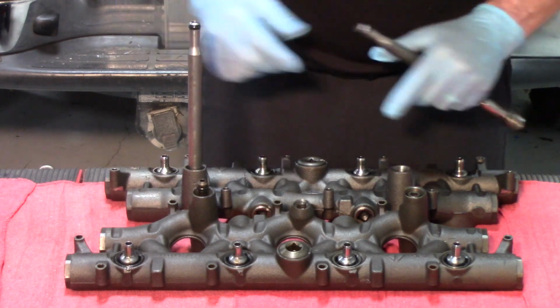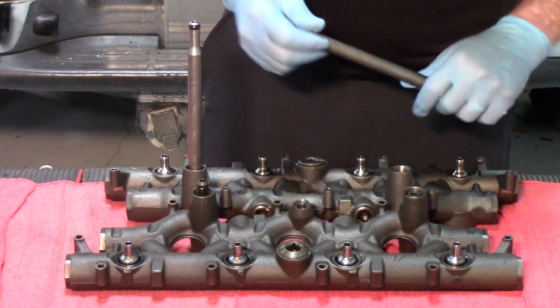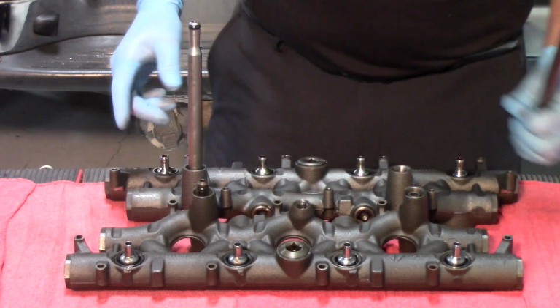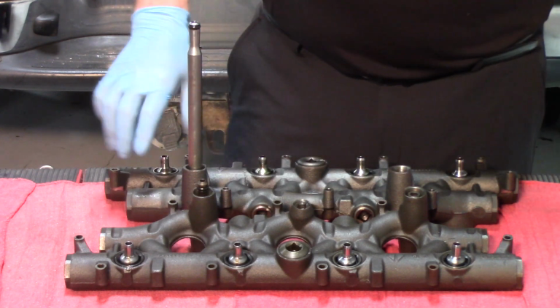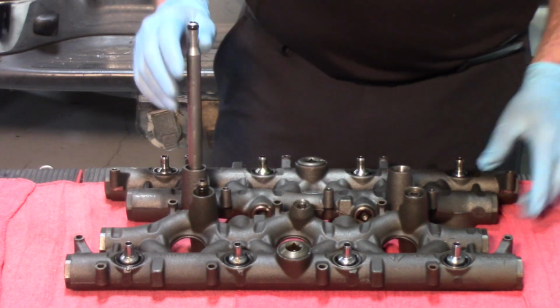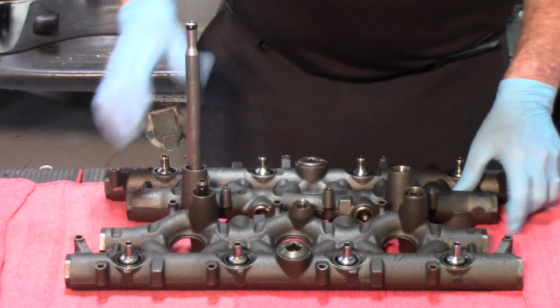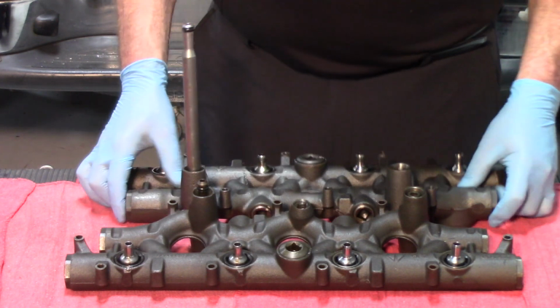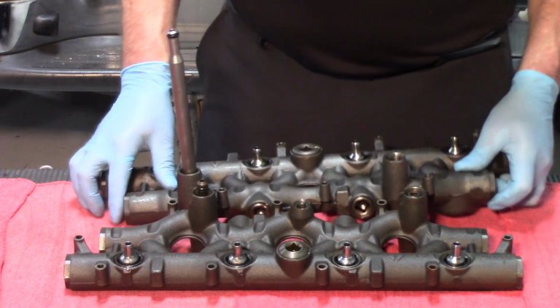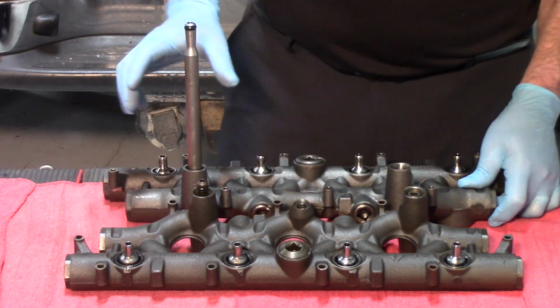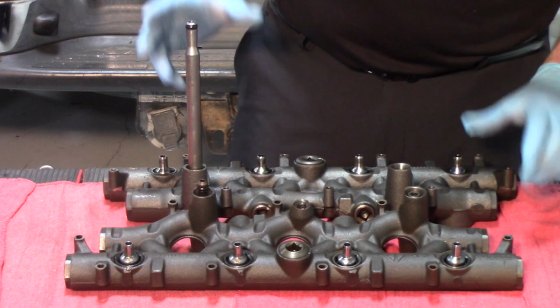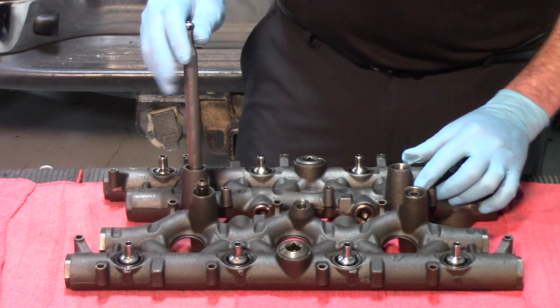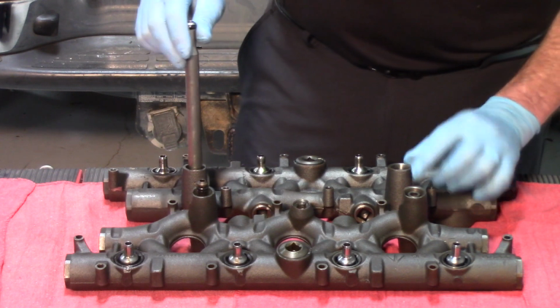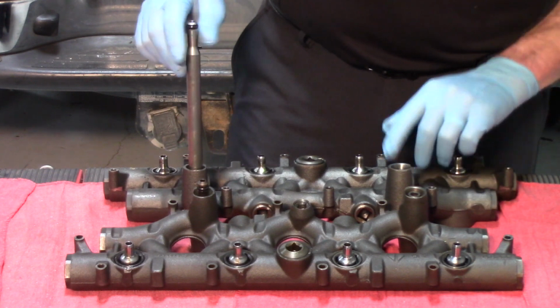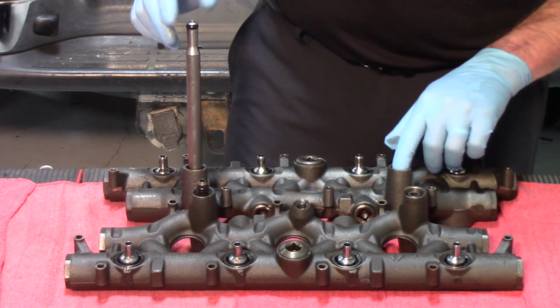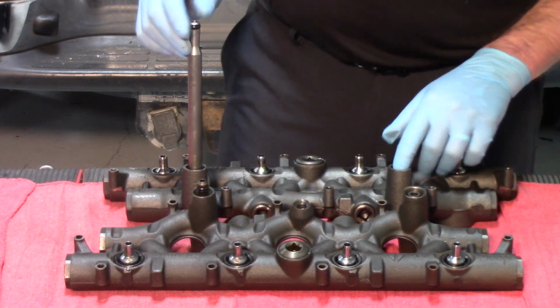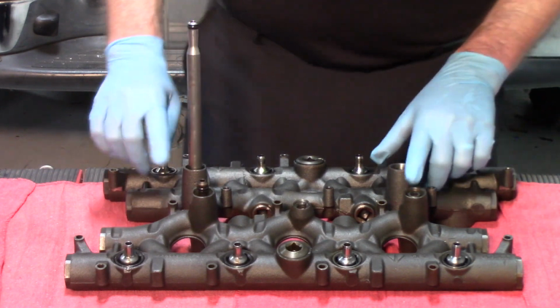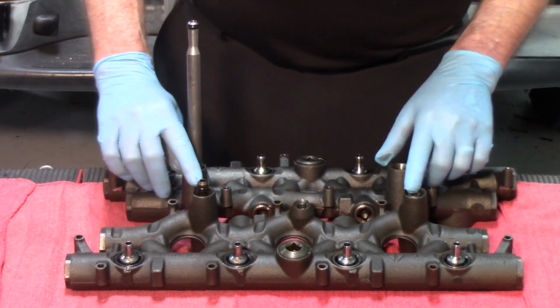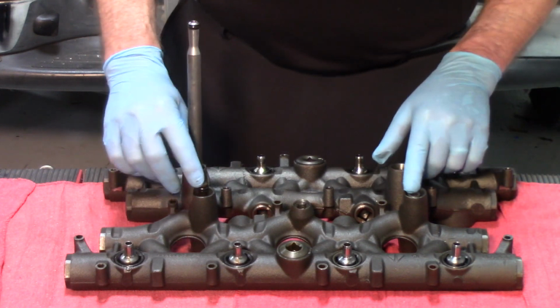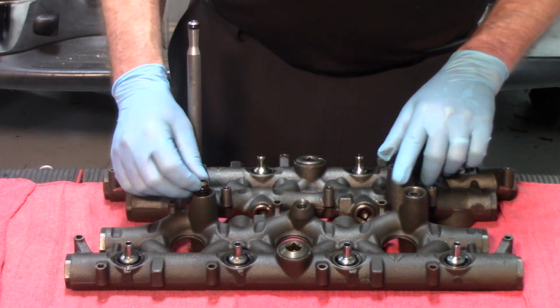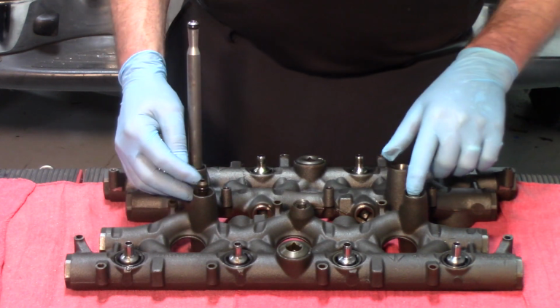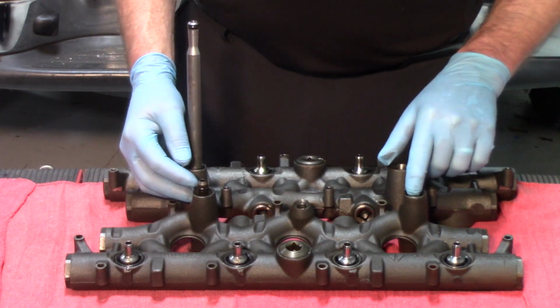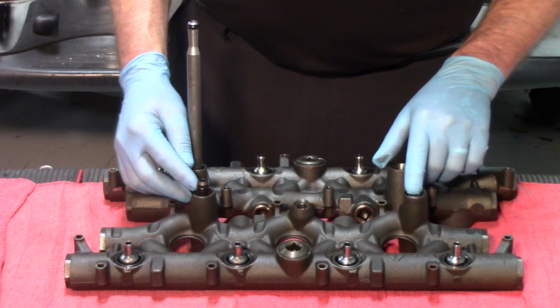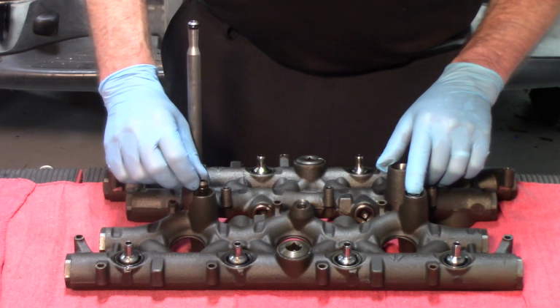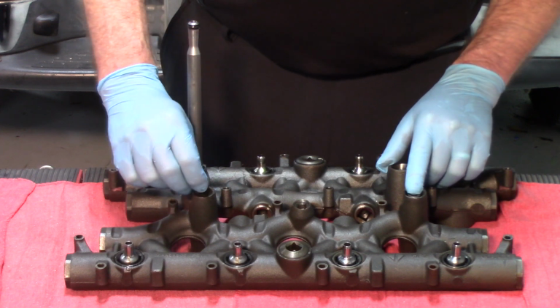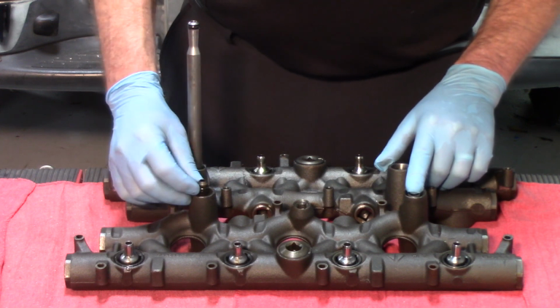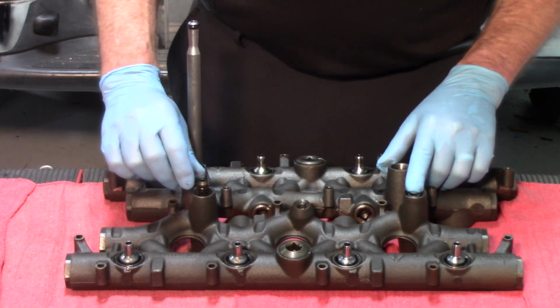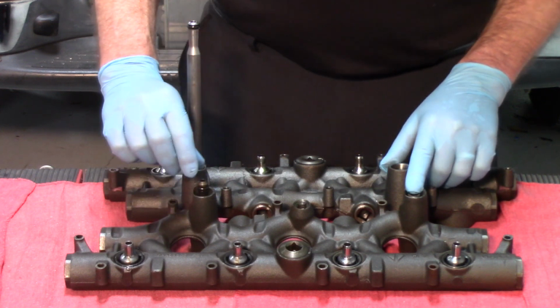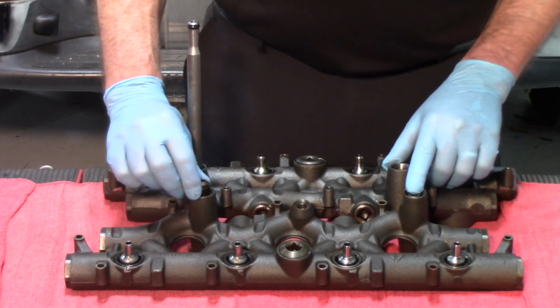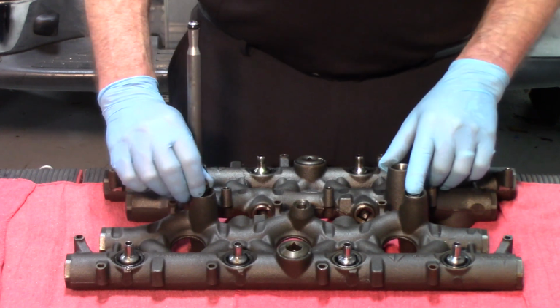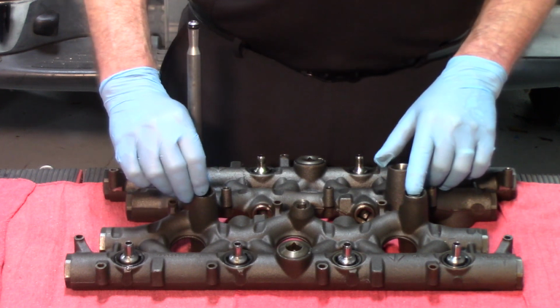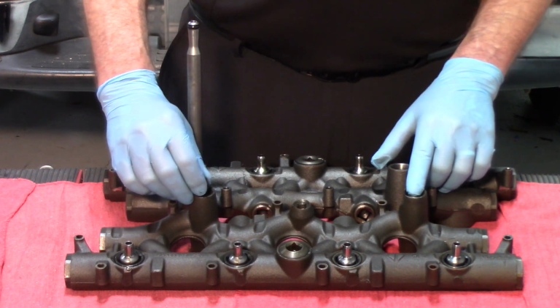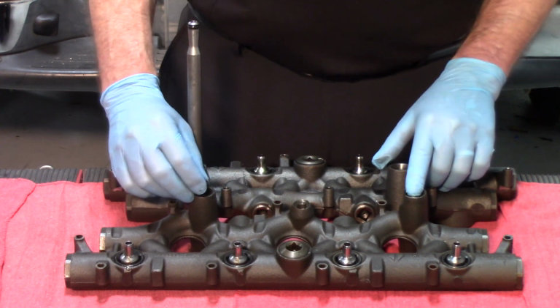On this manifold you're seeing the manifold removed with the stand pipe in place and the dummy plug. On this manifold, the dummy plug is still in place, and we're showing the small section of the two-piece stand pipe.